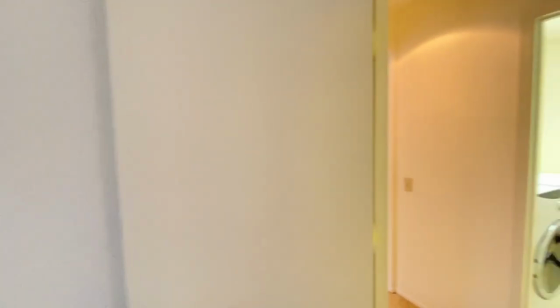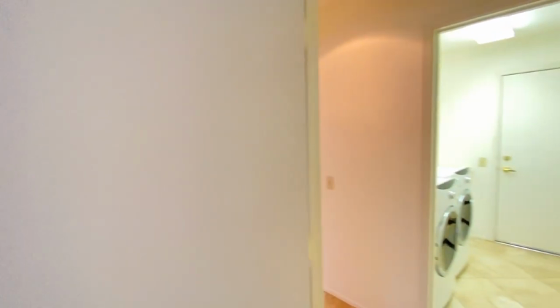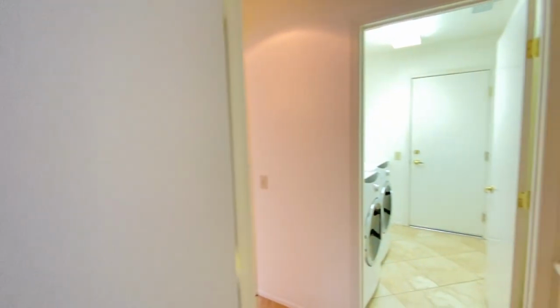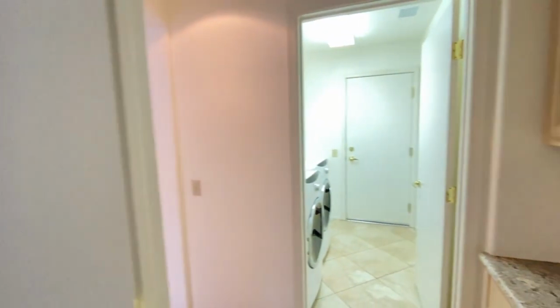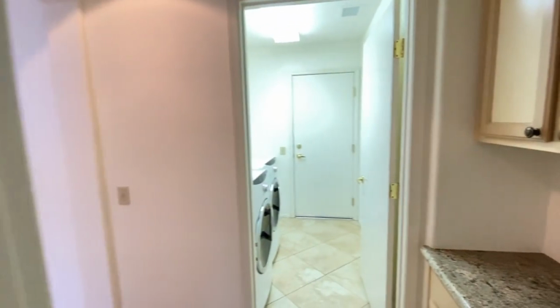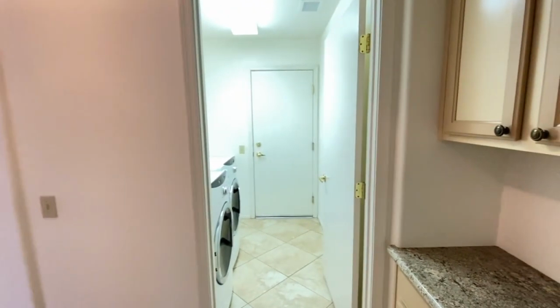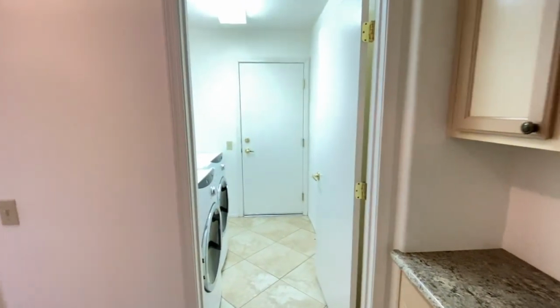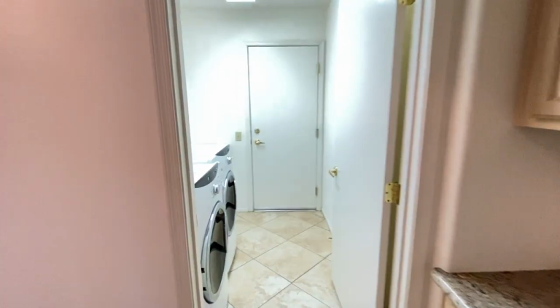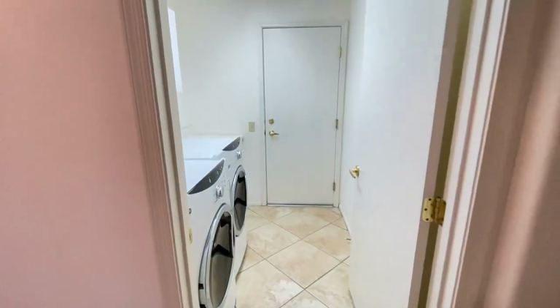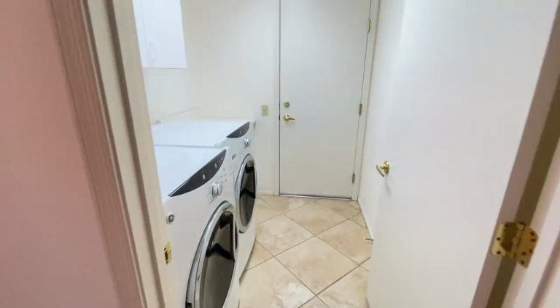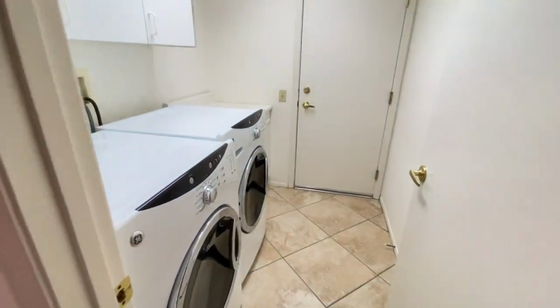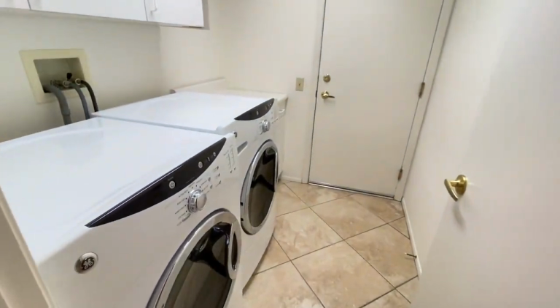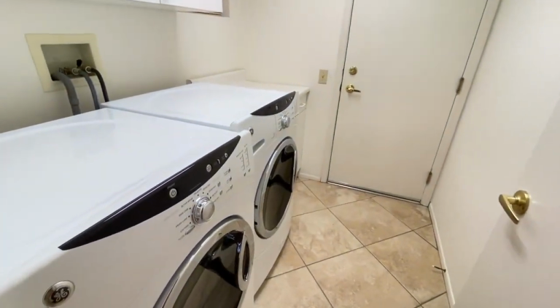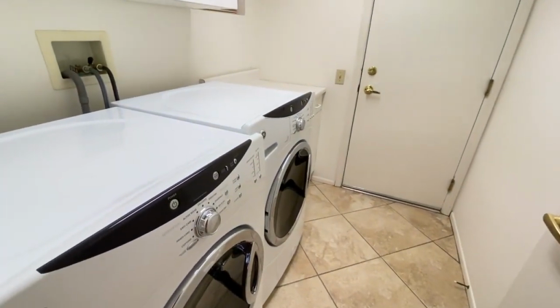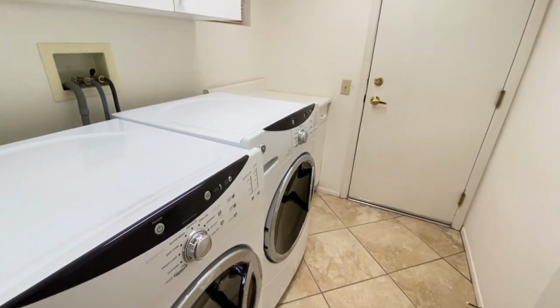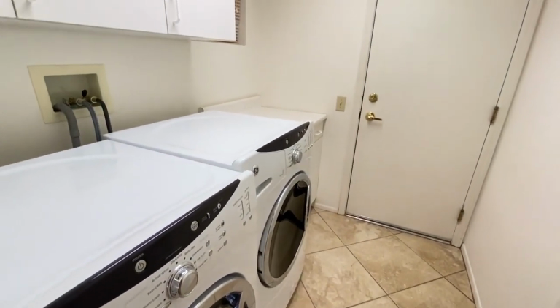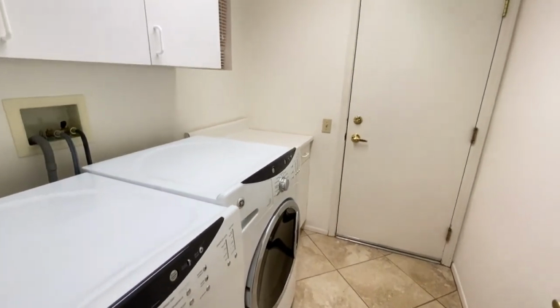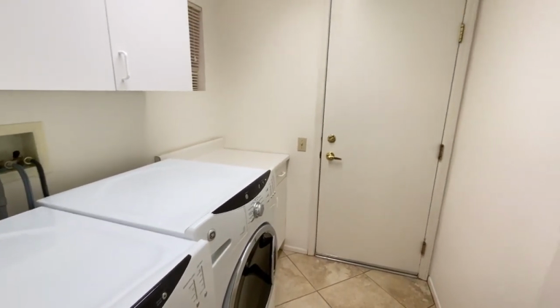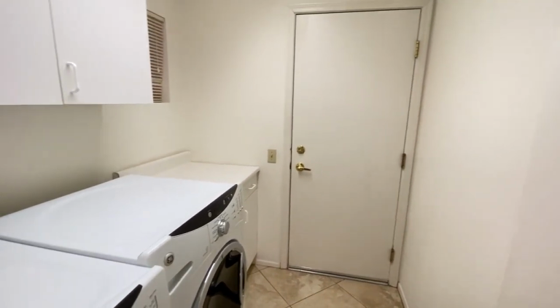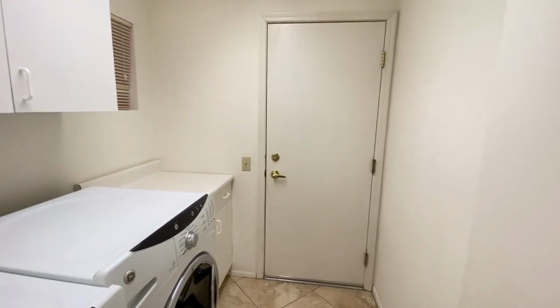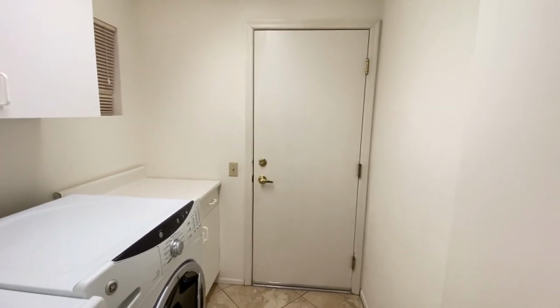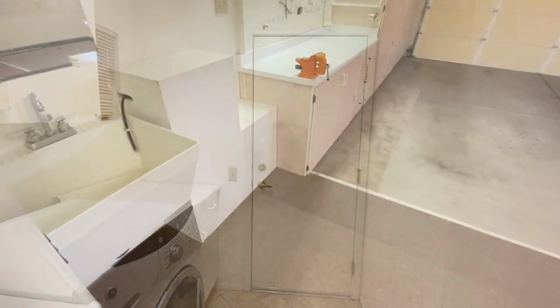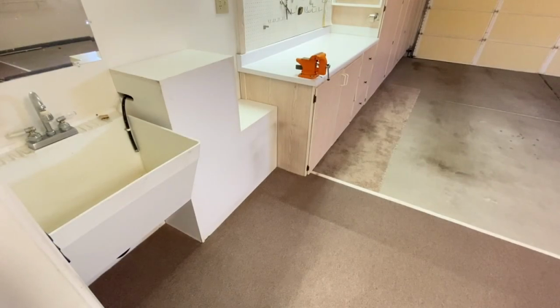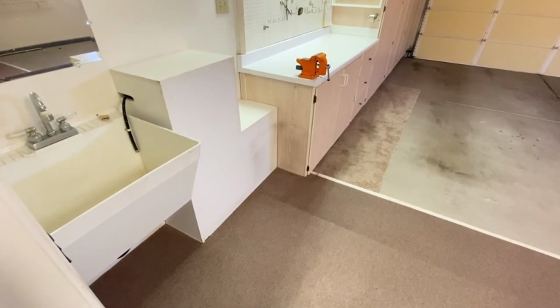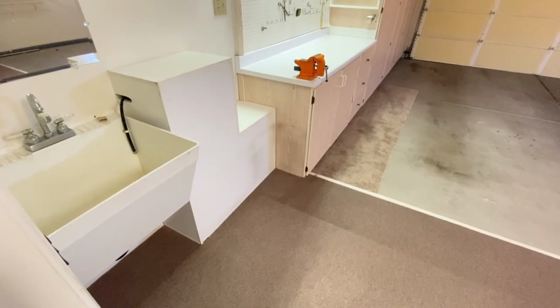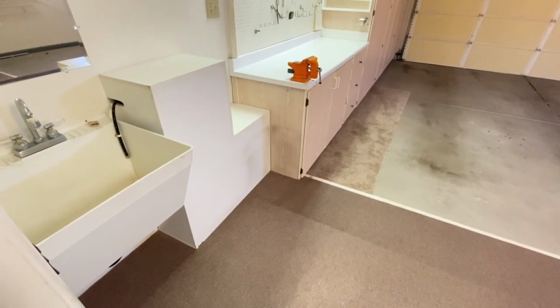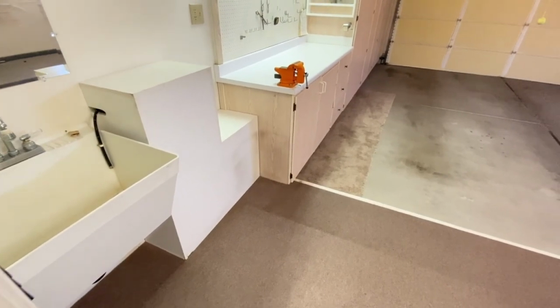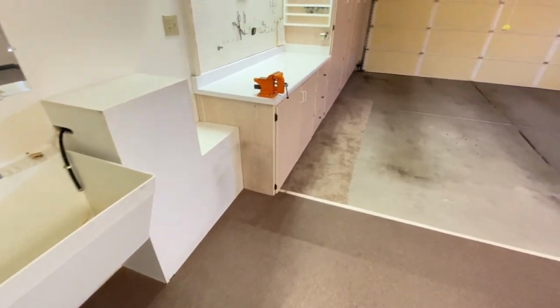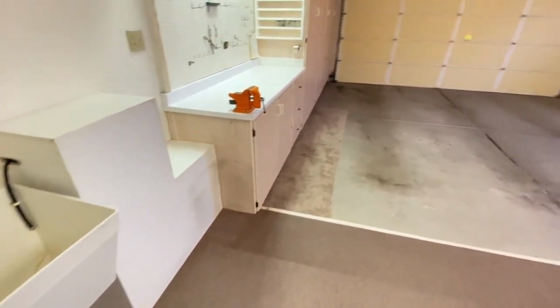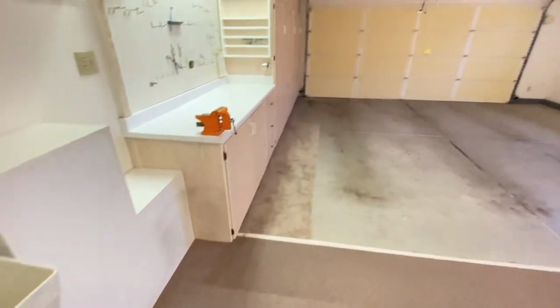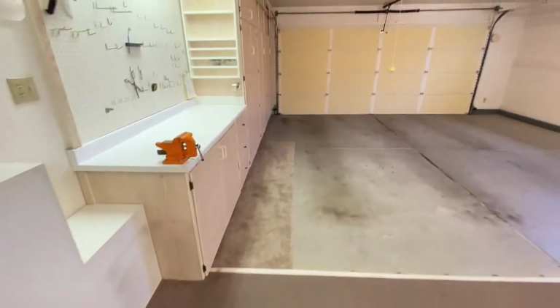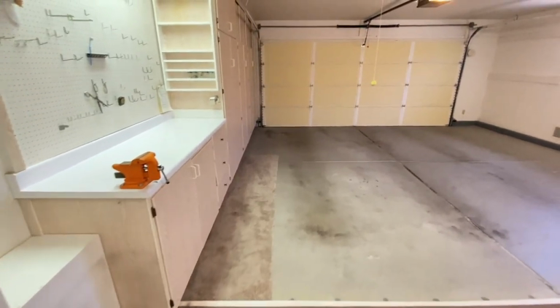Directly across this room is the laundry area with a washer and dryer for your convenience. And finally, you have a two-car garage with built-in cabinets and a workbench.